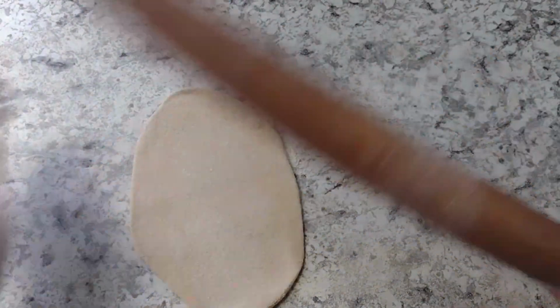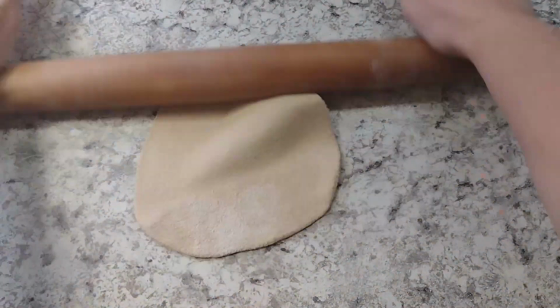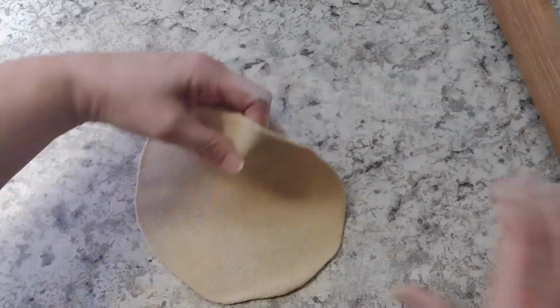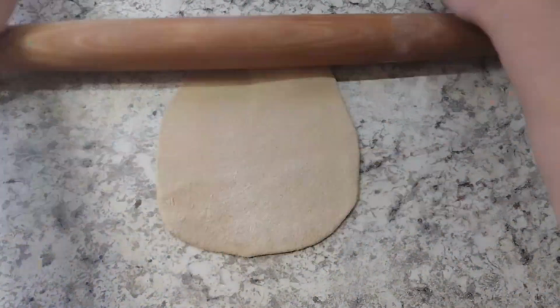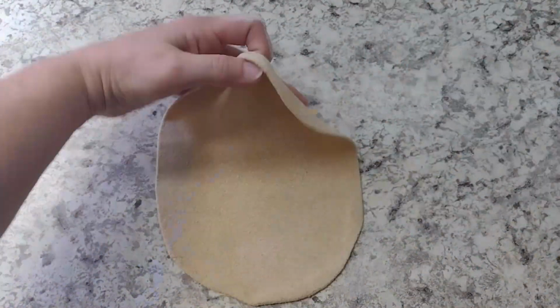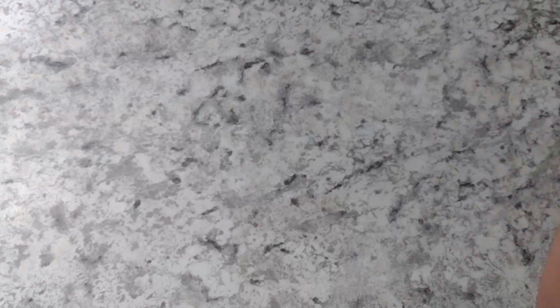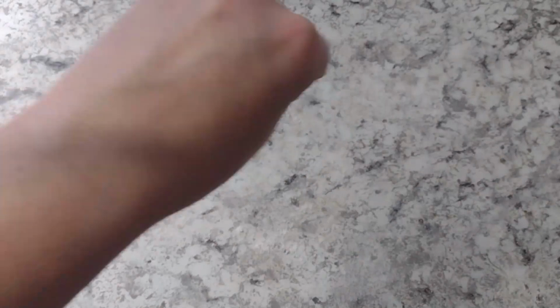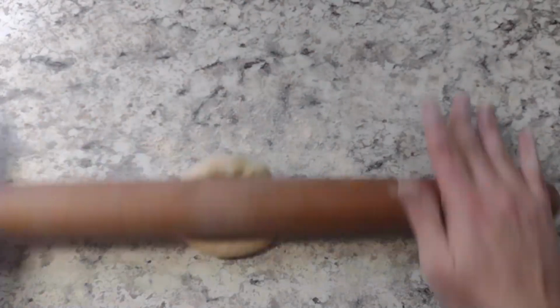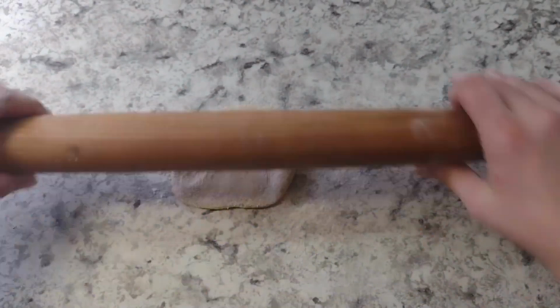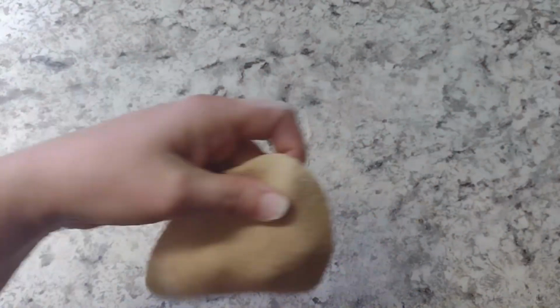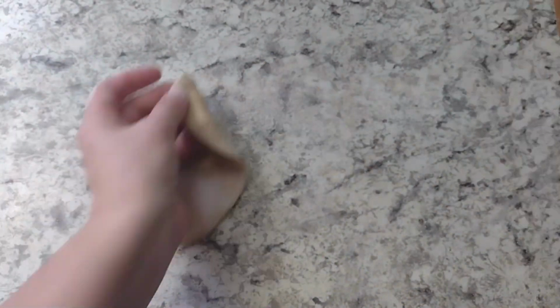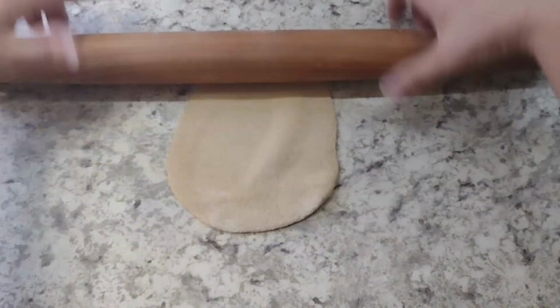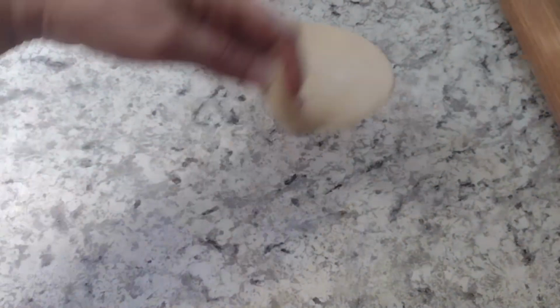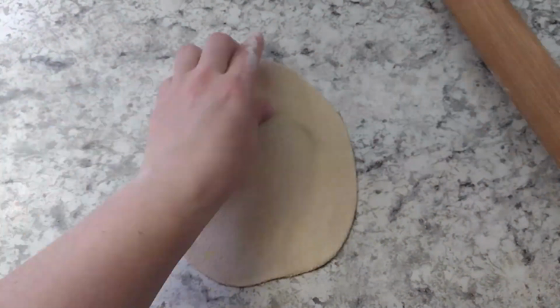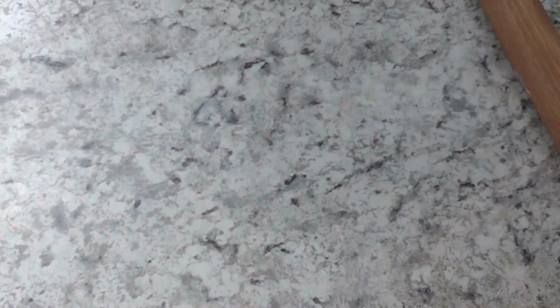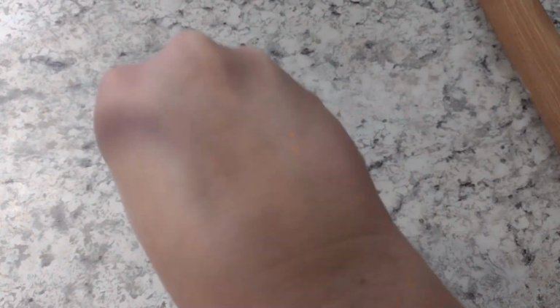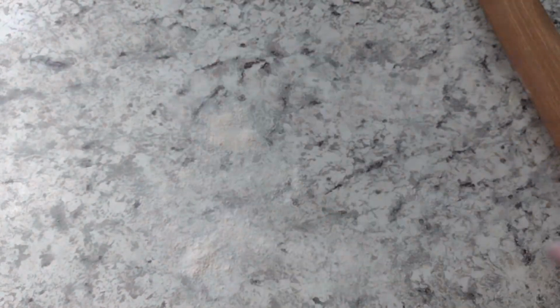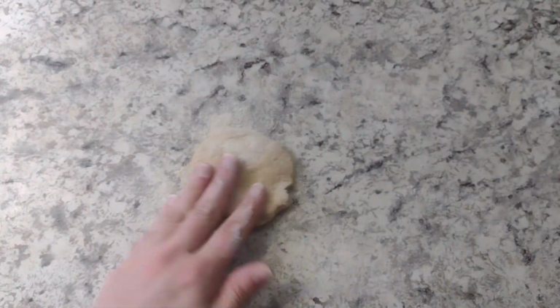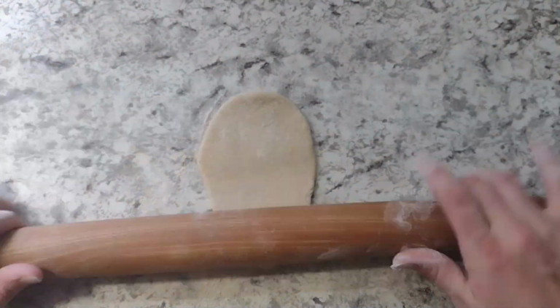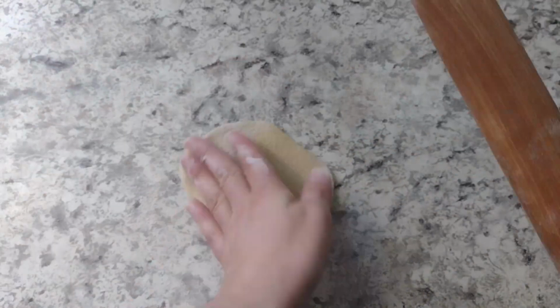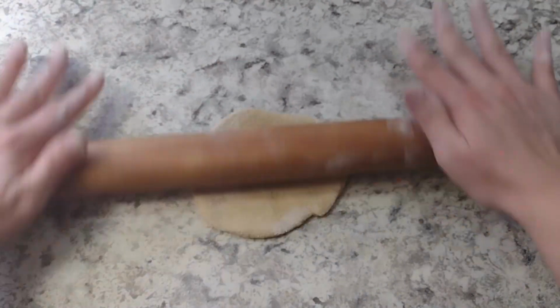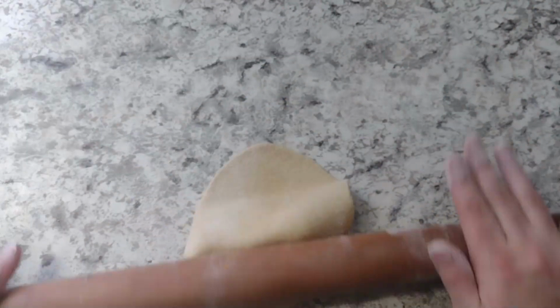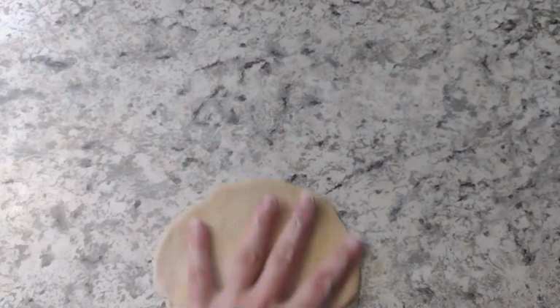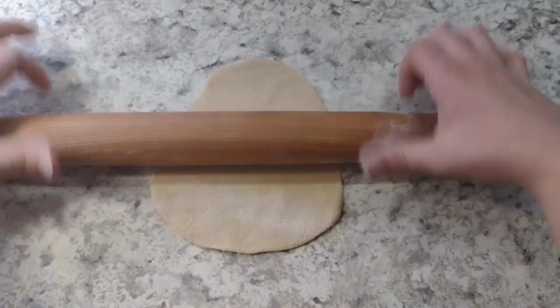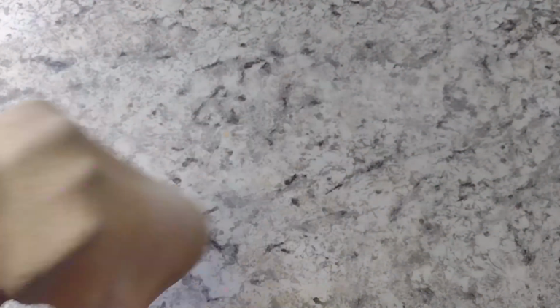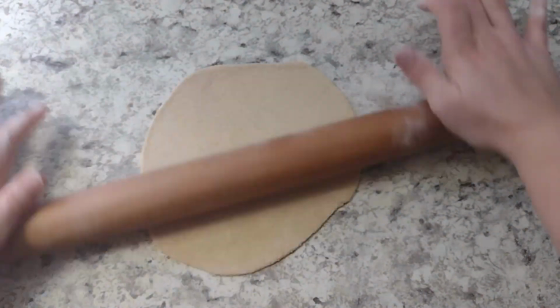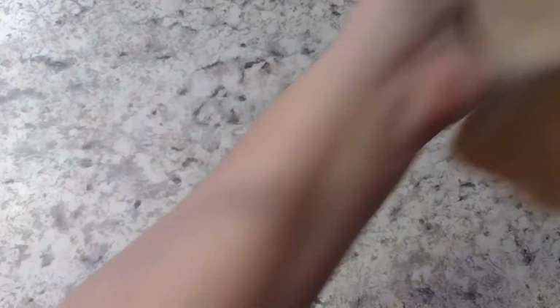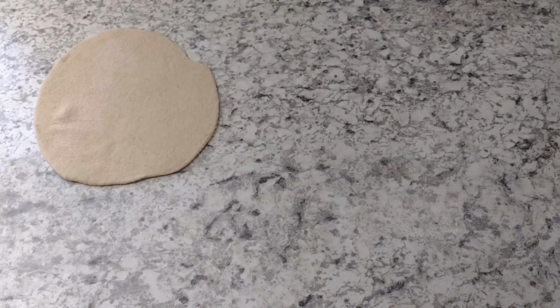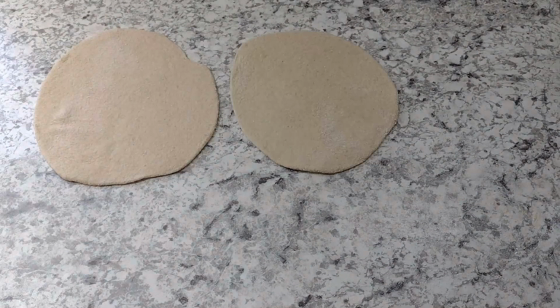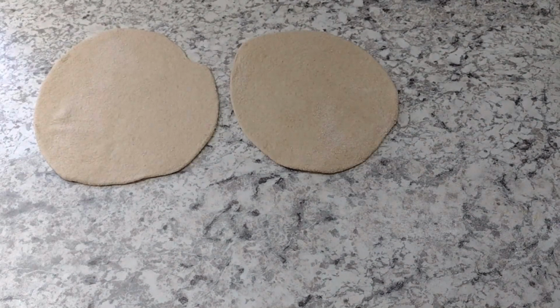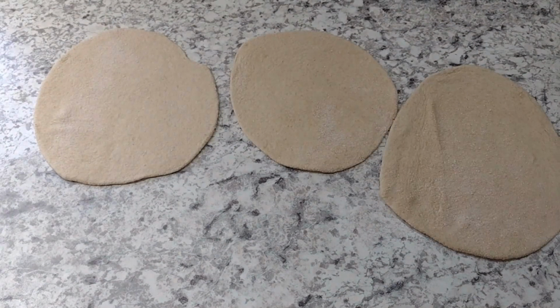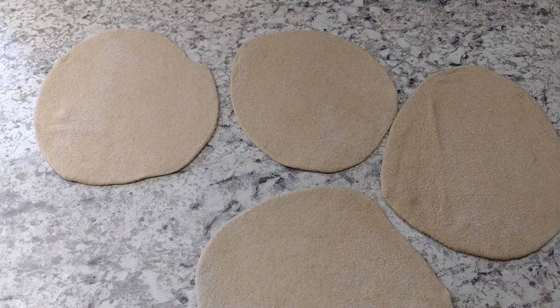It's going to be a little bit thicker than a tortilla. I go ahead and roll out about five at a time, set them to the side, and let them rest for a minute before I throw them on, because they're more likely to get that bubble in them like traditional pita when you do that.